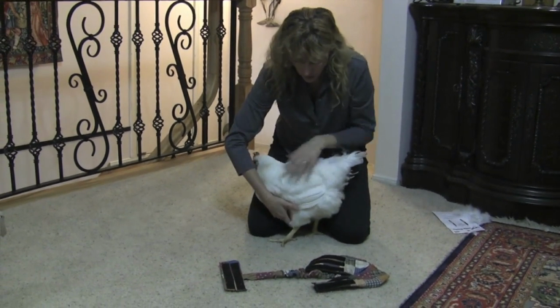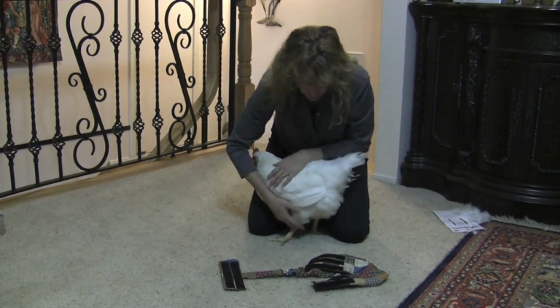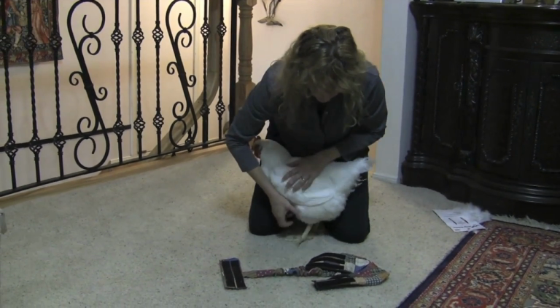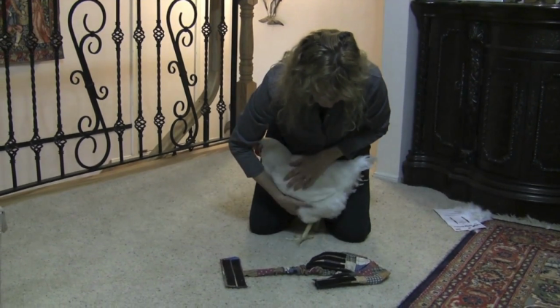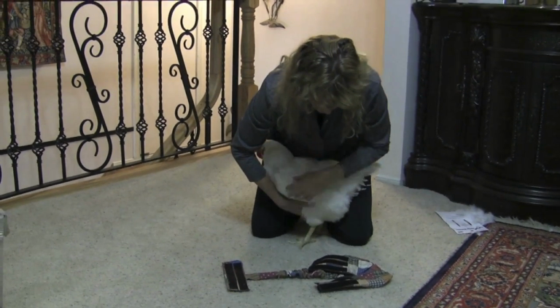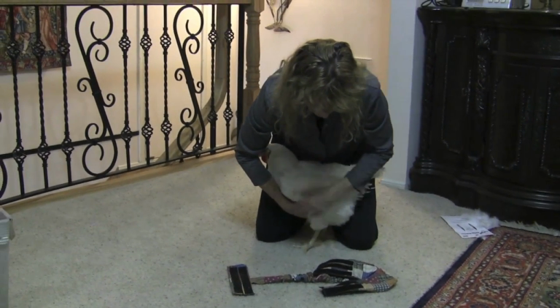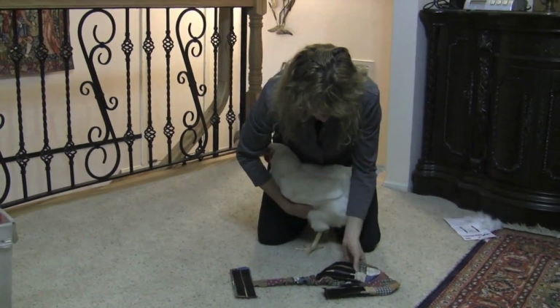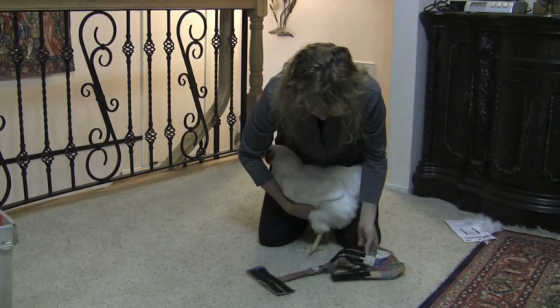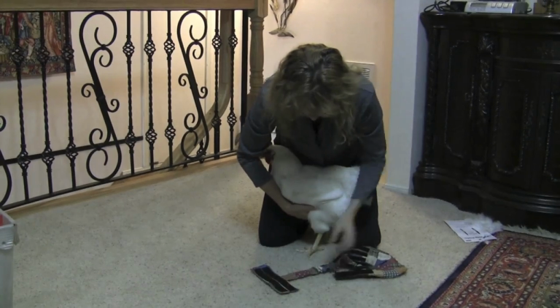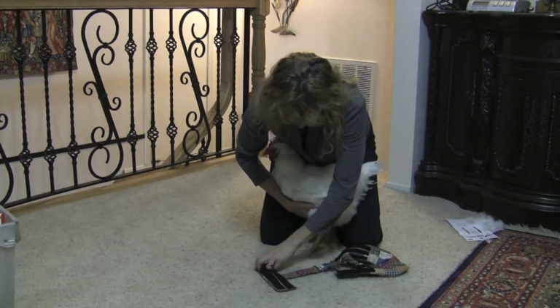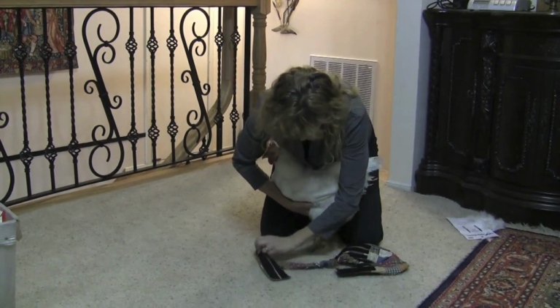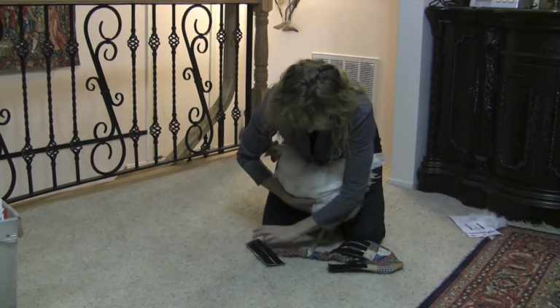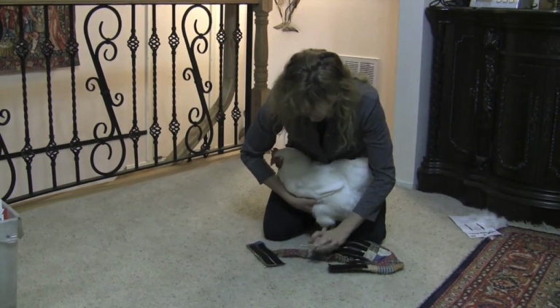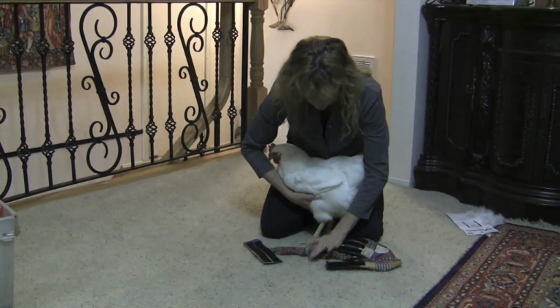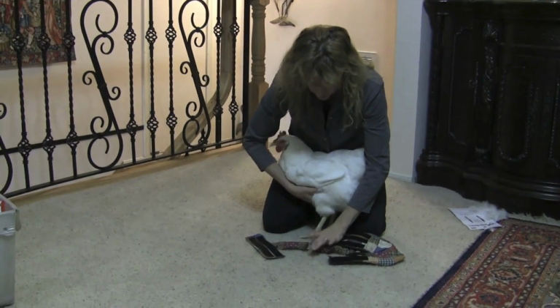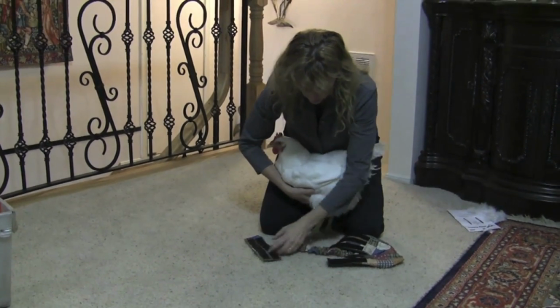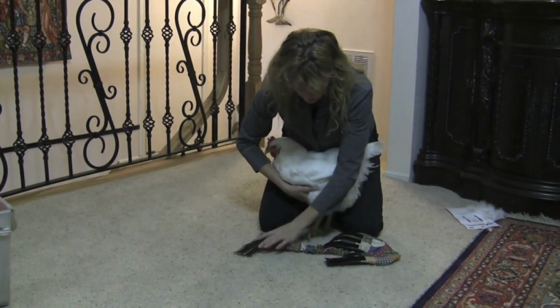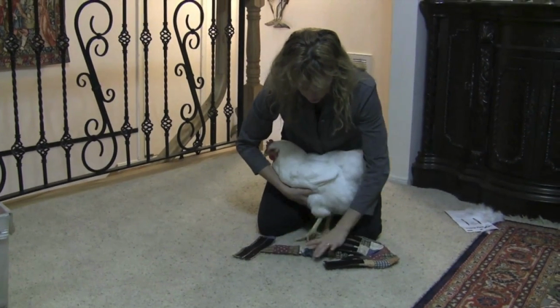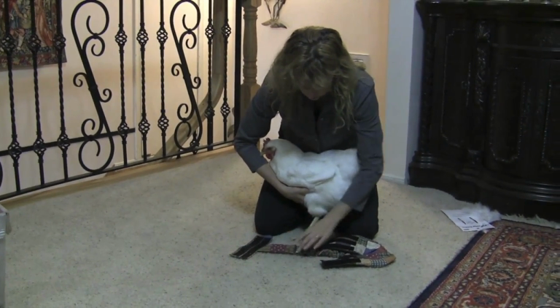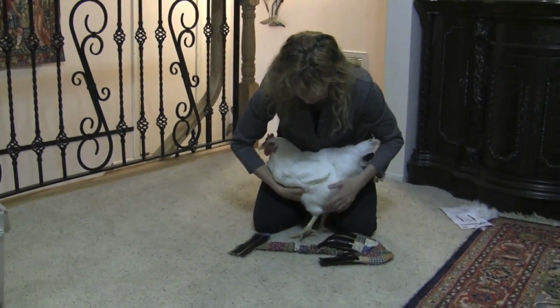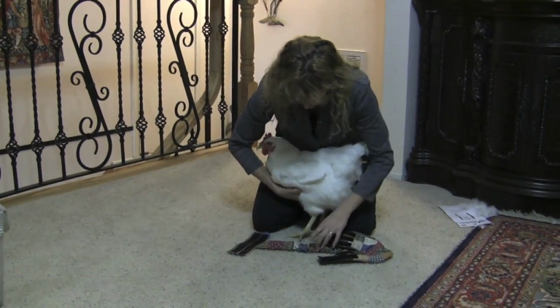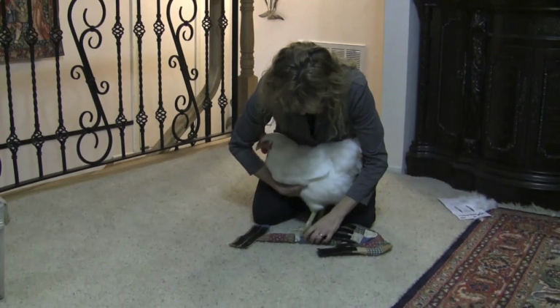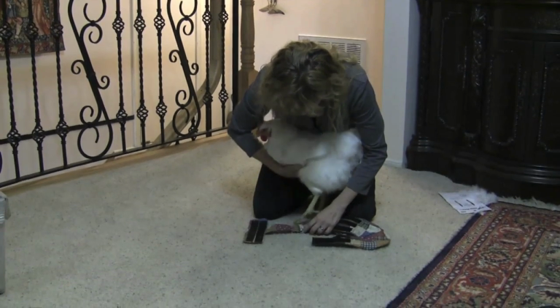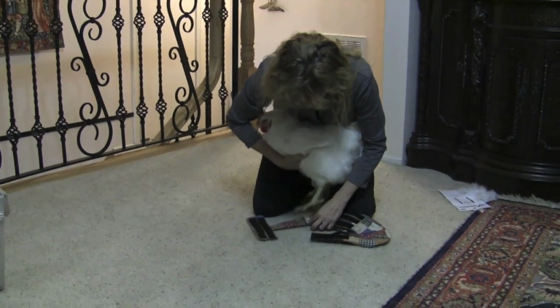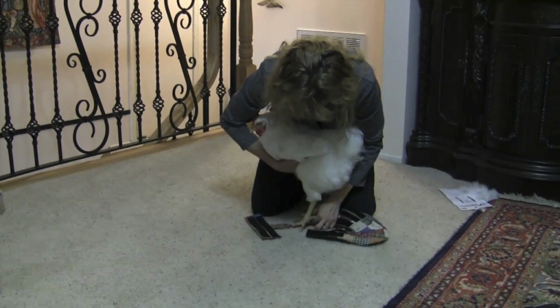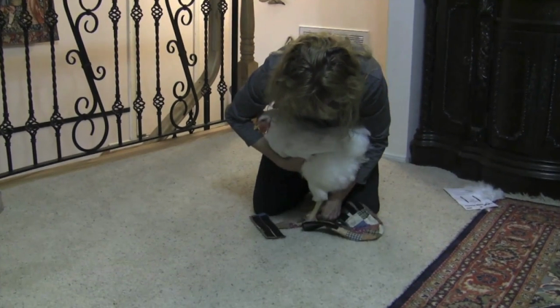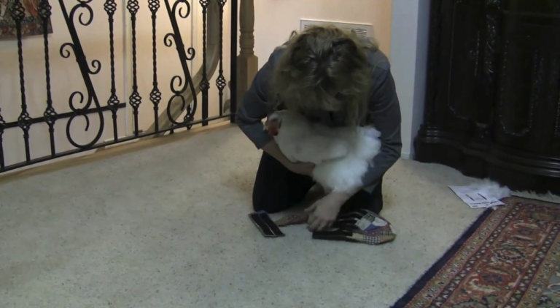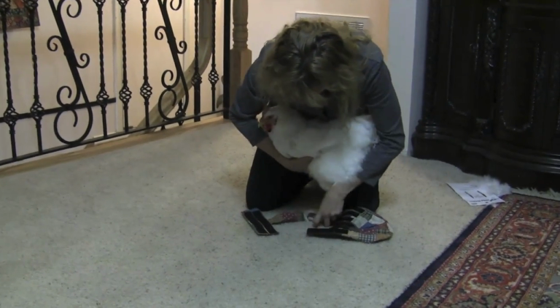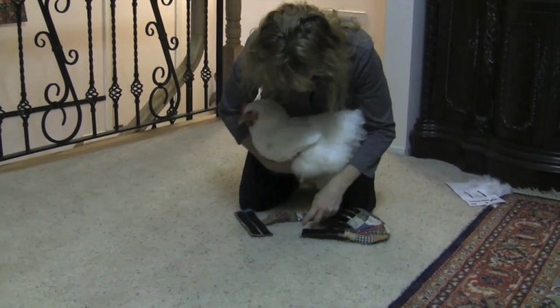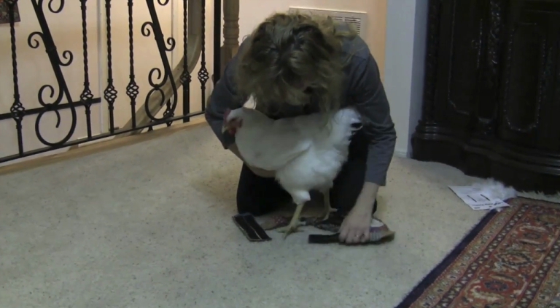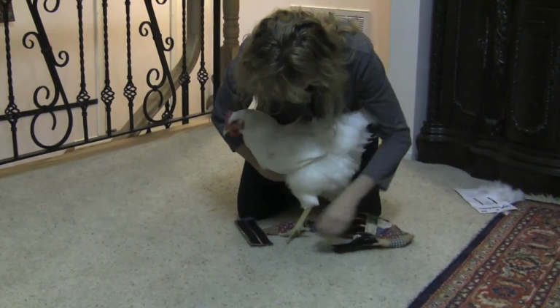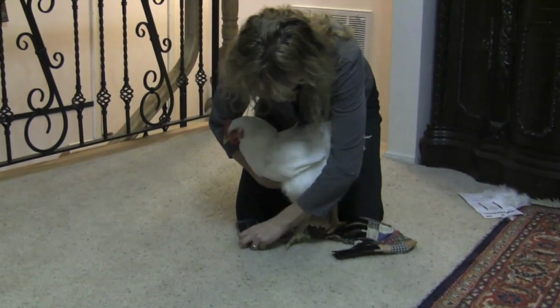Make sure you have your chicken contained, then pull the diaper towards you and you're going to place your chicken over the straps, just like that.